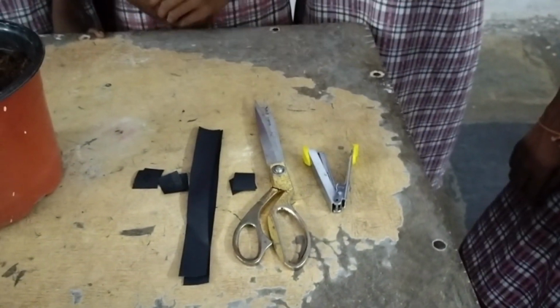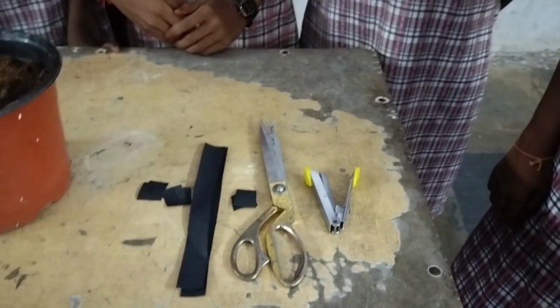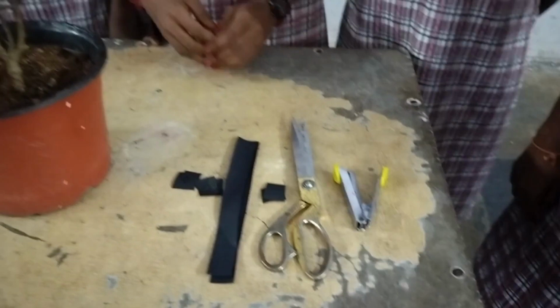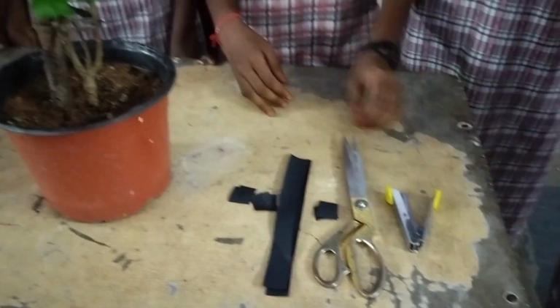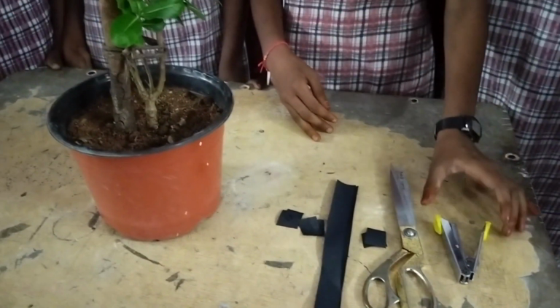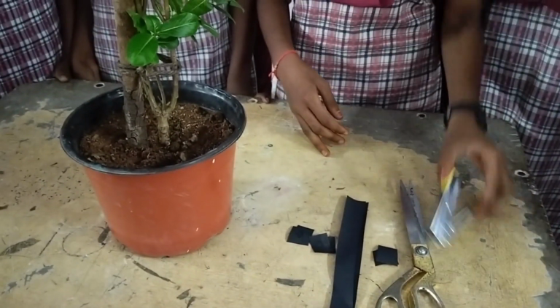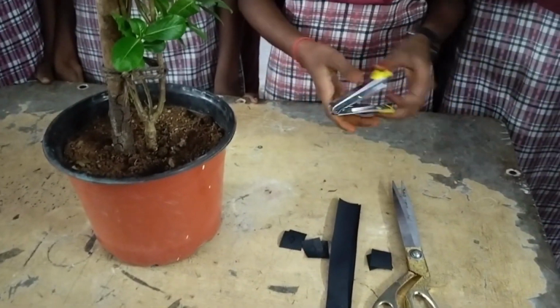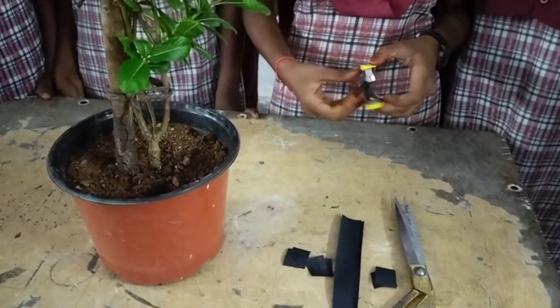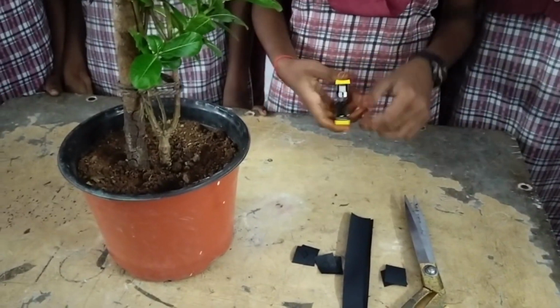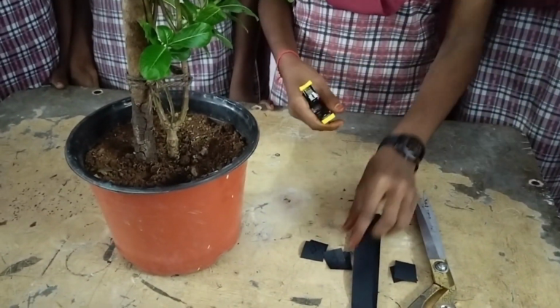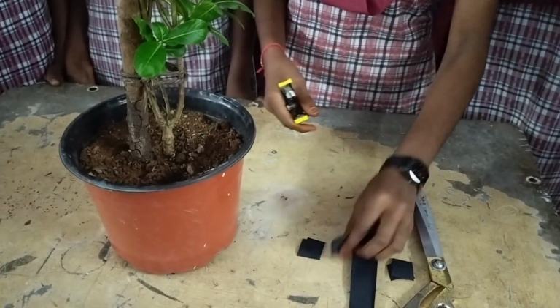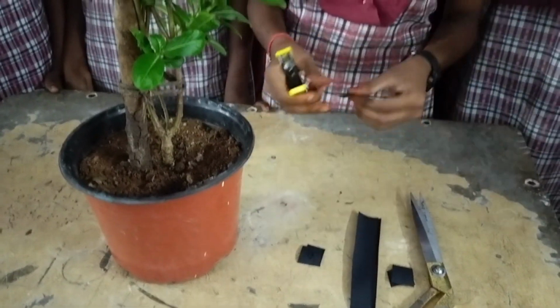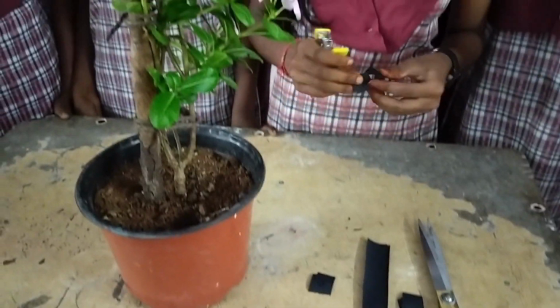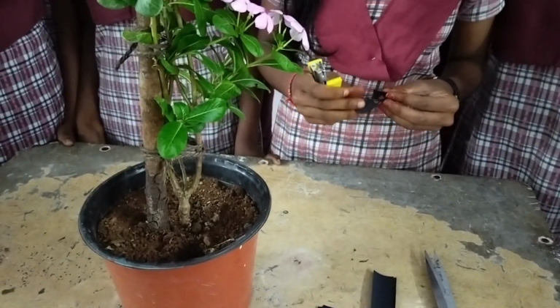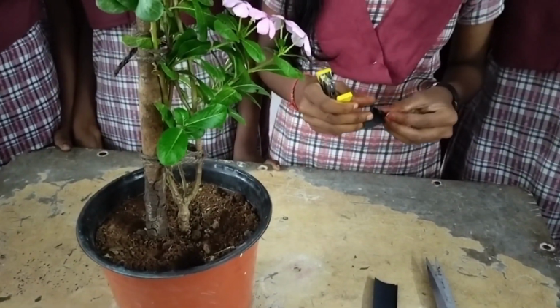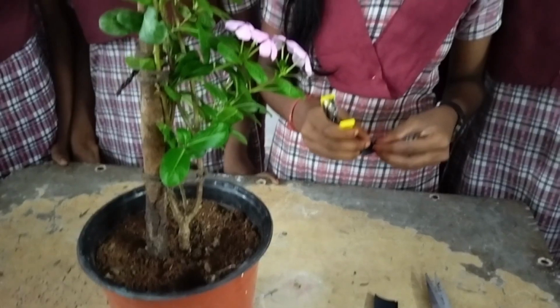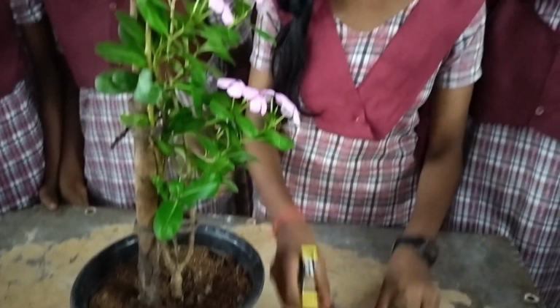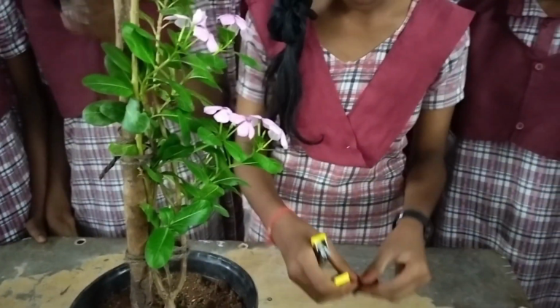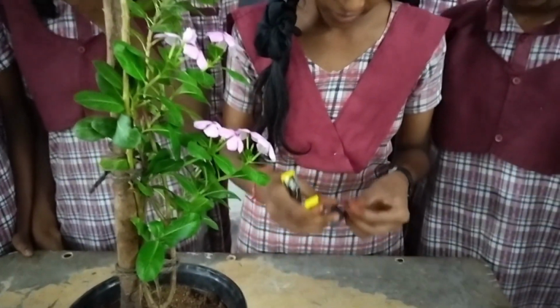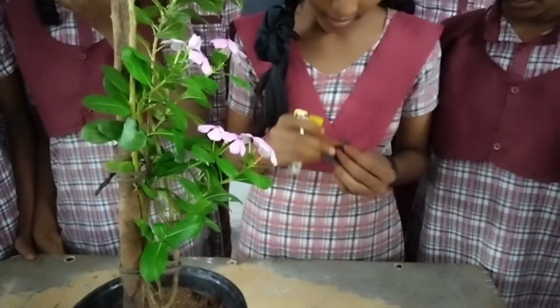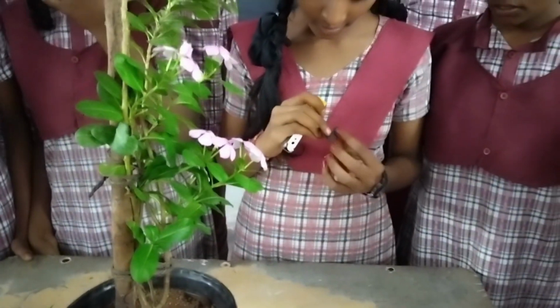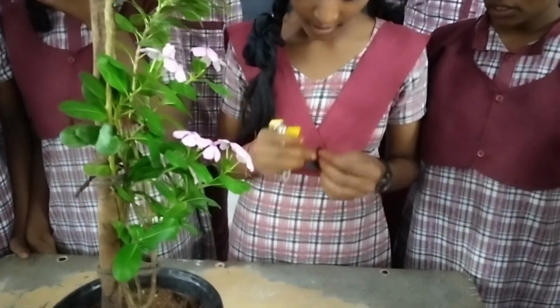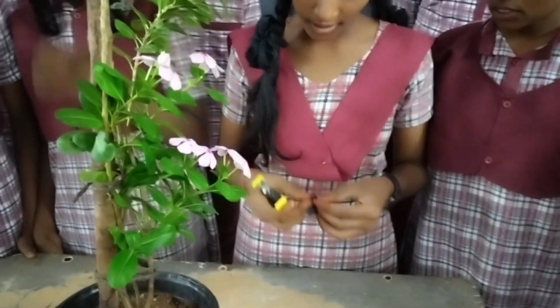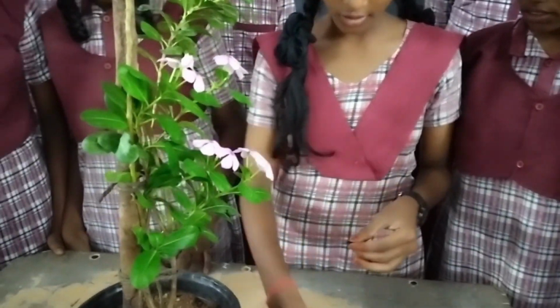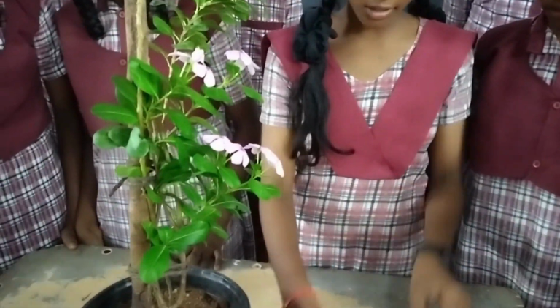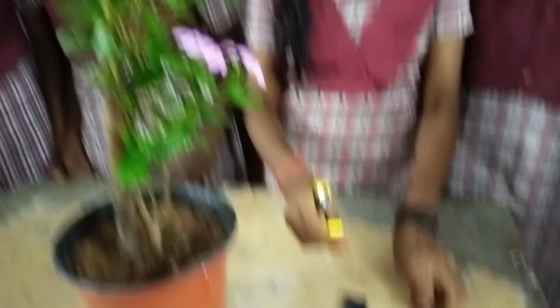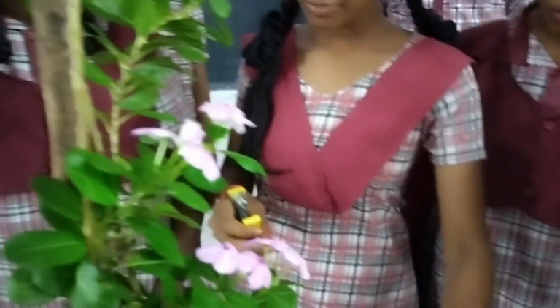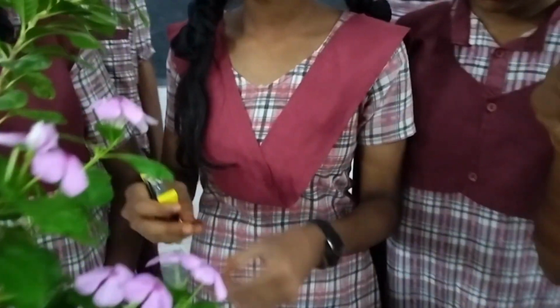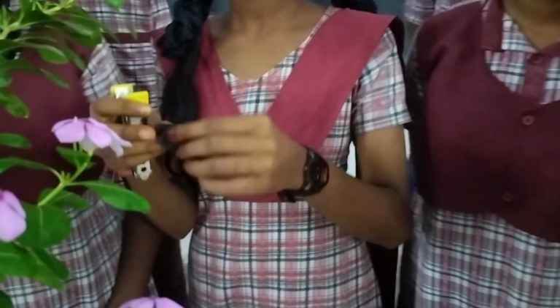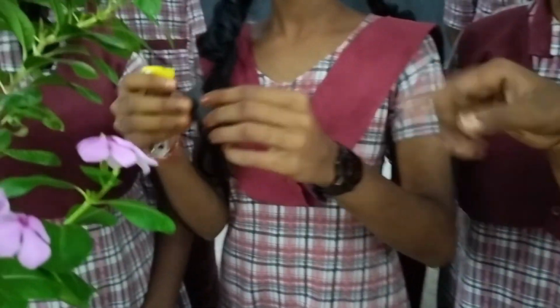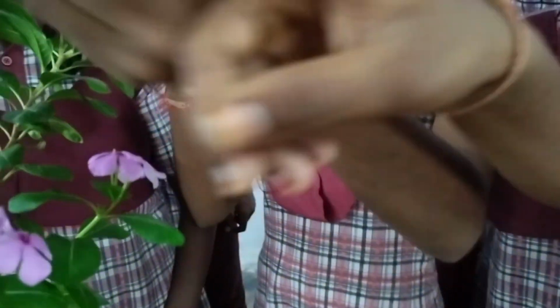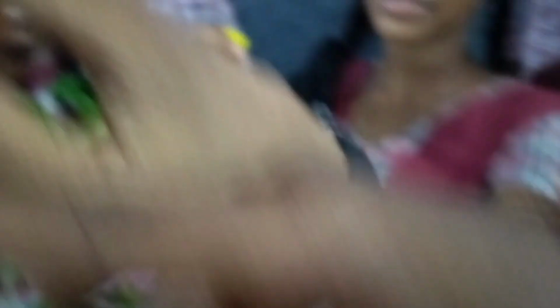First we kept the potted plant in a dark room for 3 days. After that we took this plant for the experiment. The plant is periwinkle.